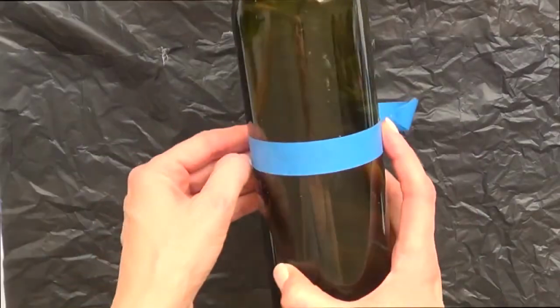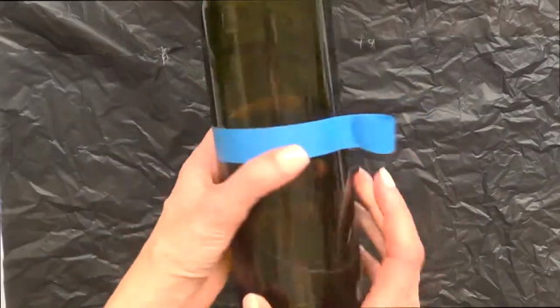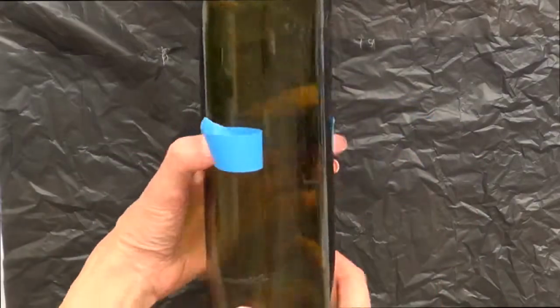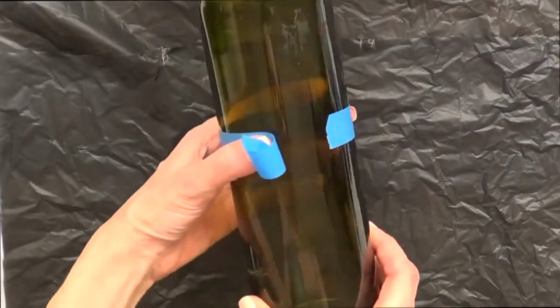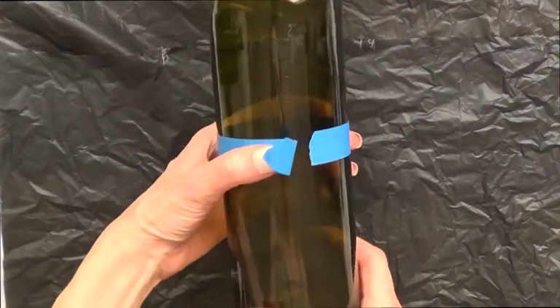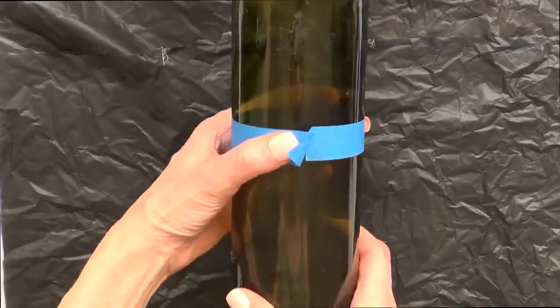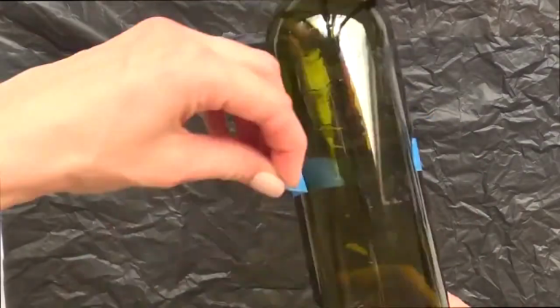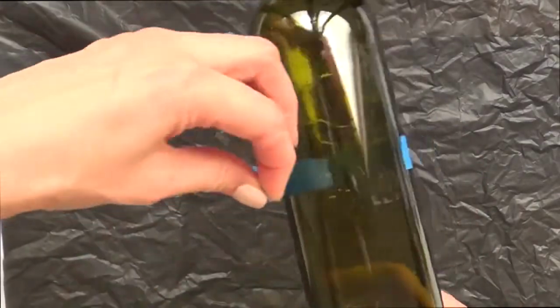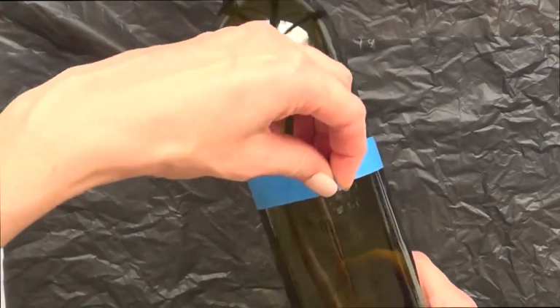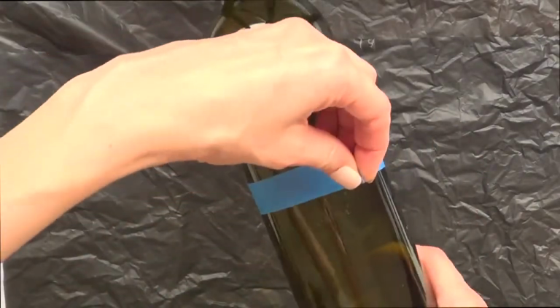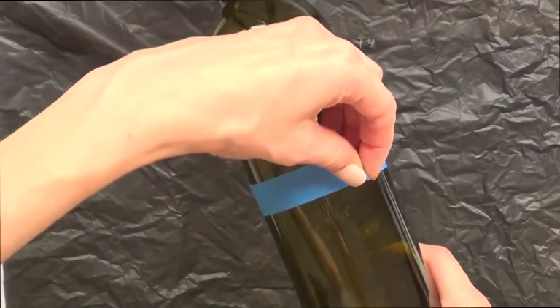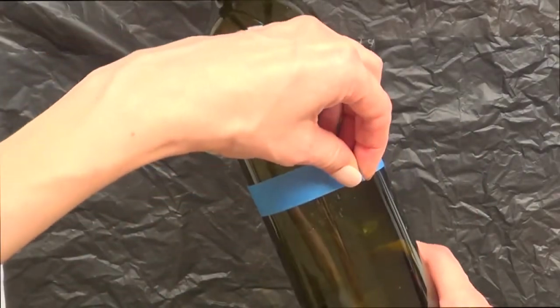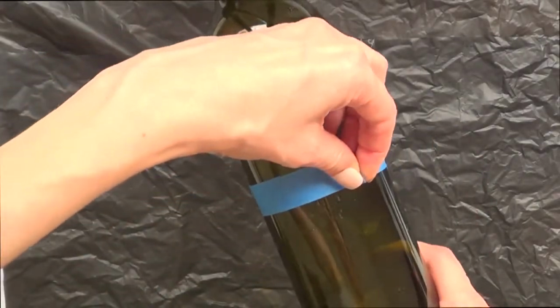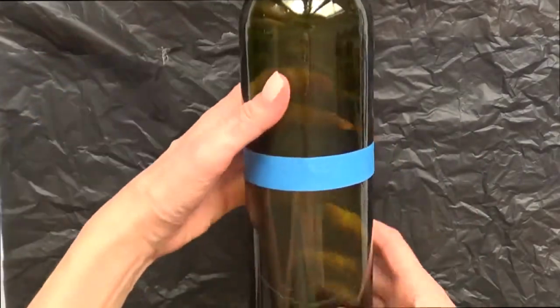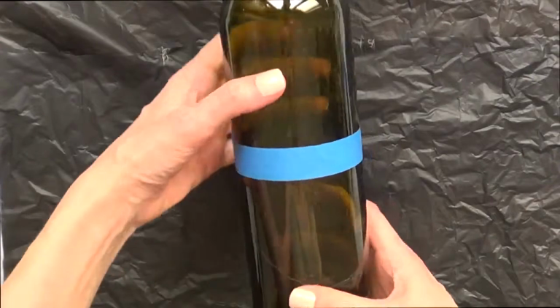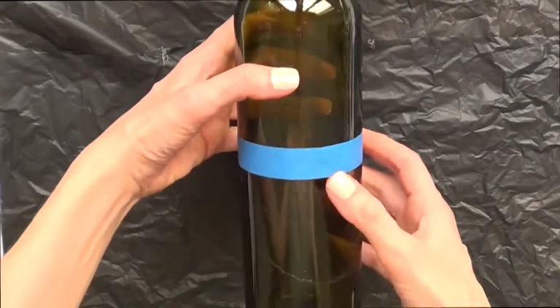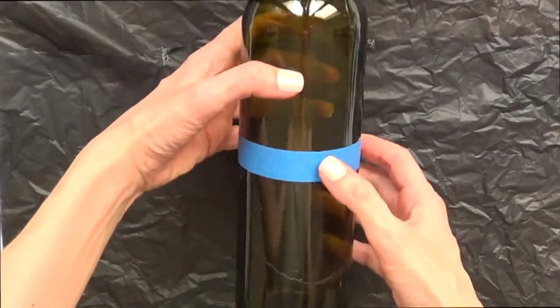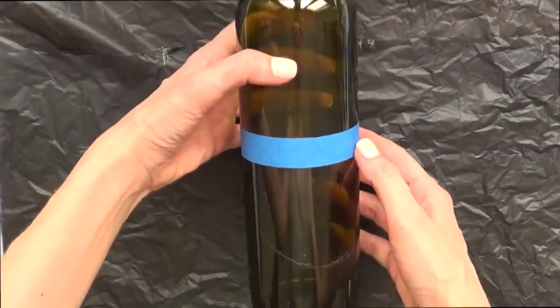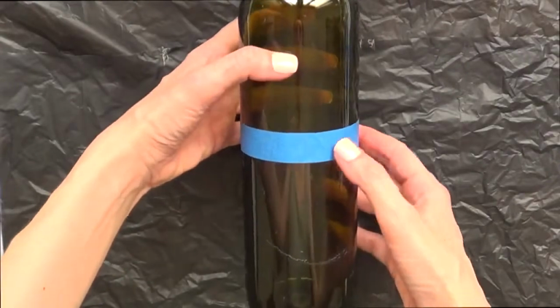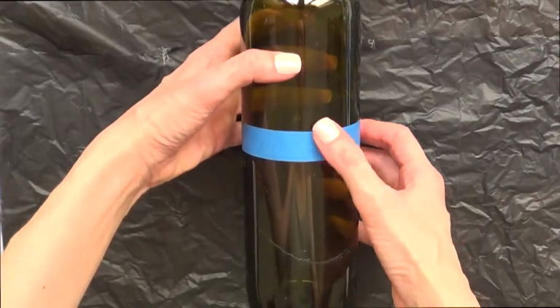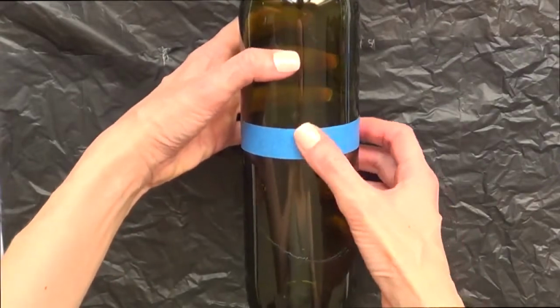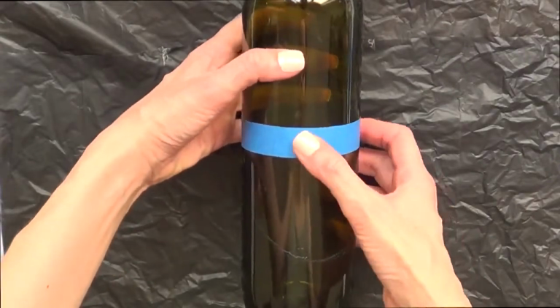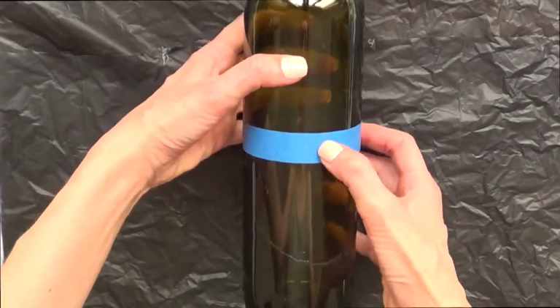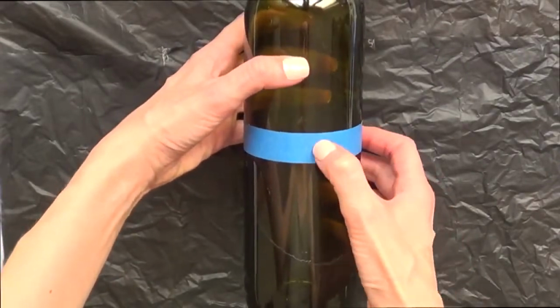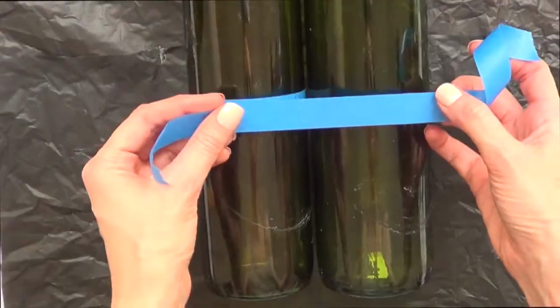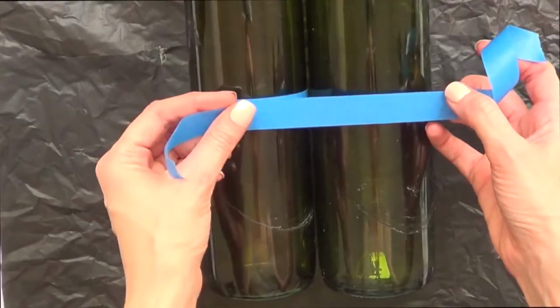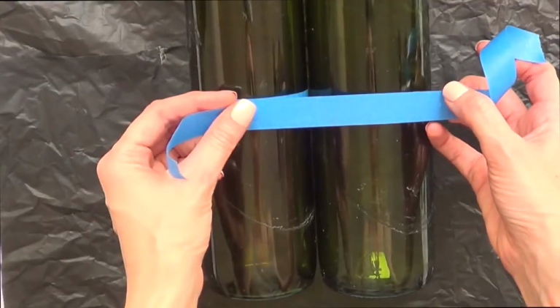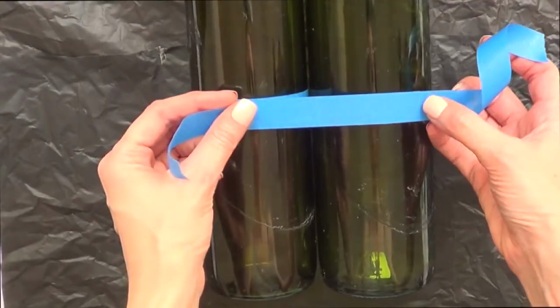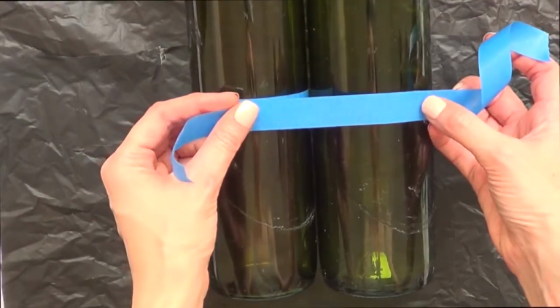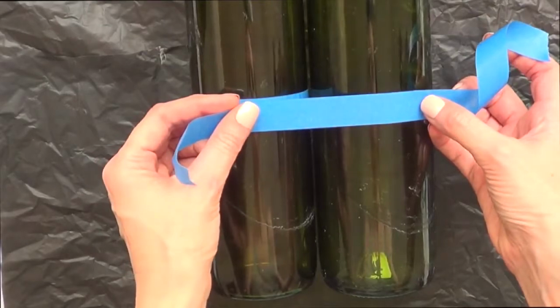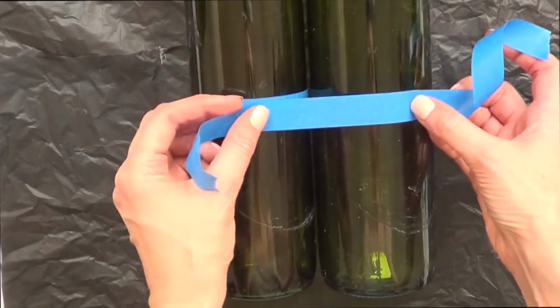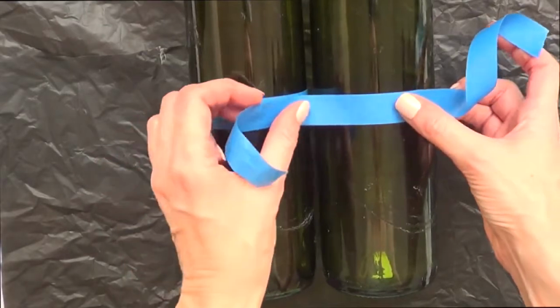I'm going to take some tape and basically divide the bottle in two. I'm placing some painter's blue tape, trying to make them look as even as possible — it was a bit of a struggle there.